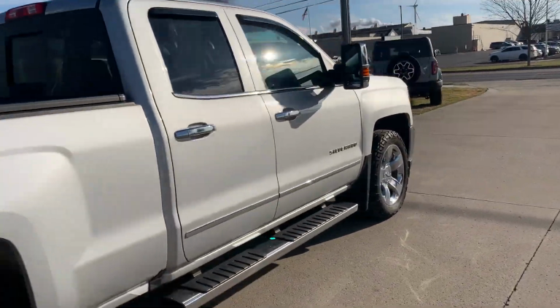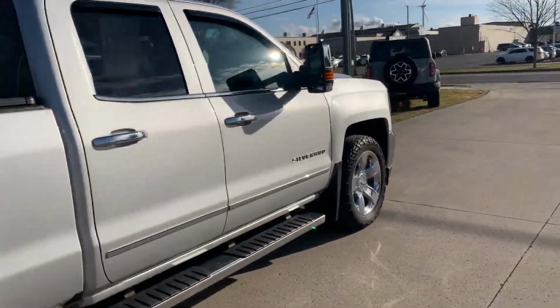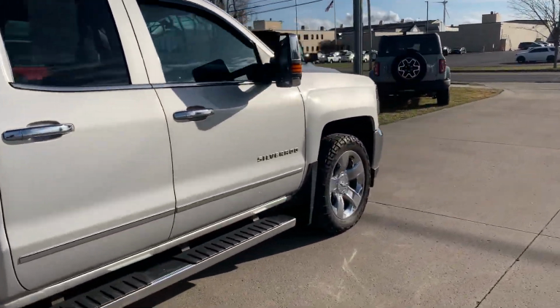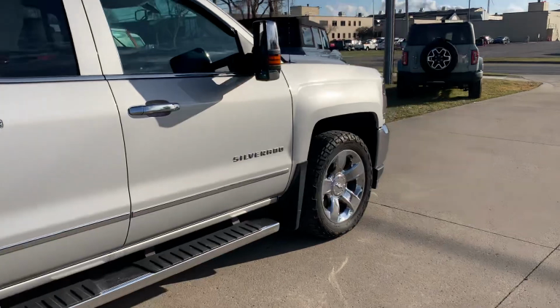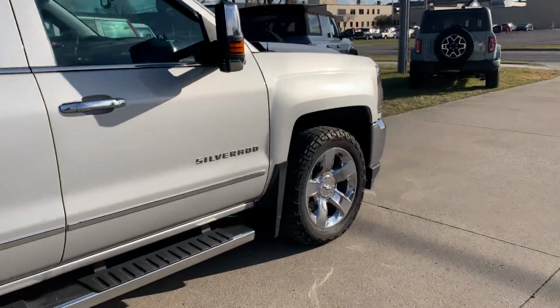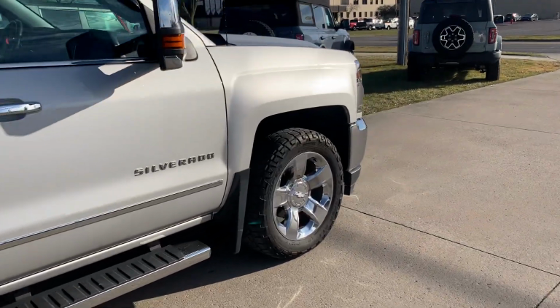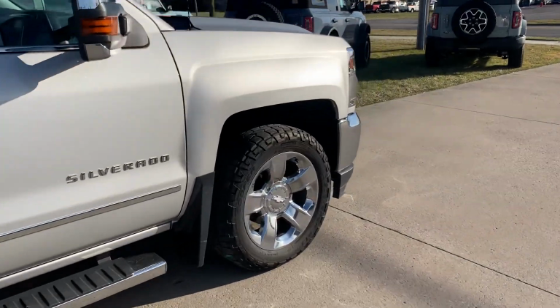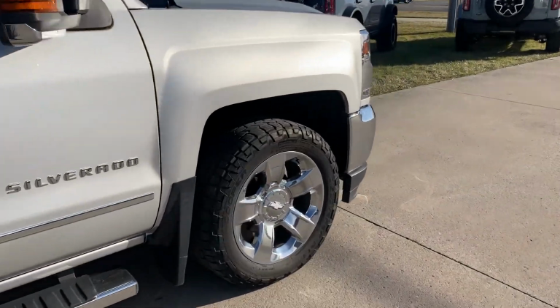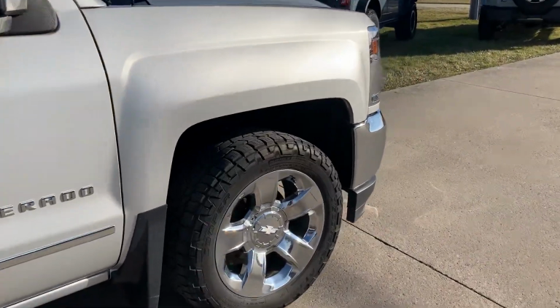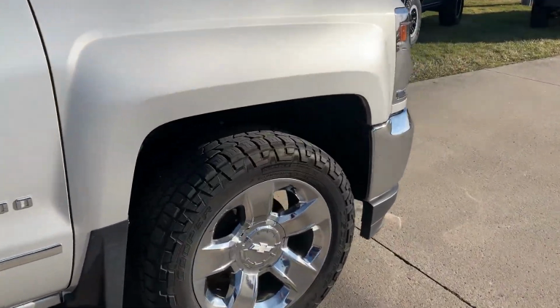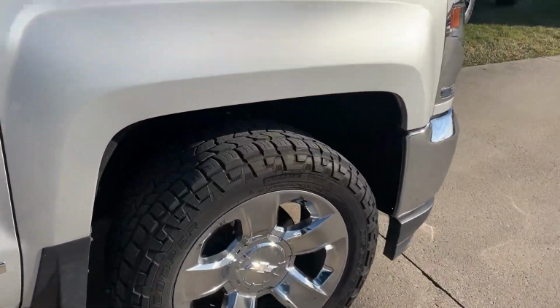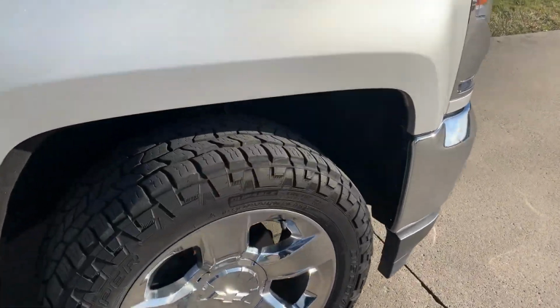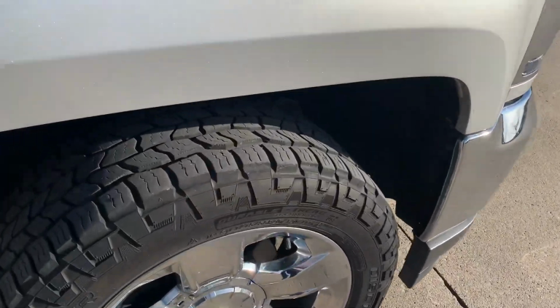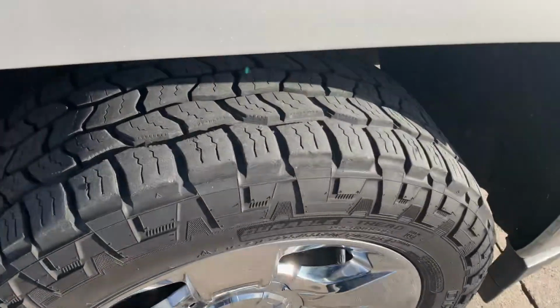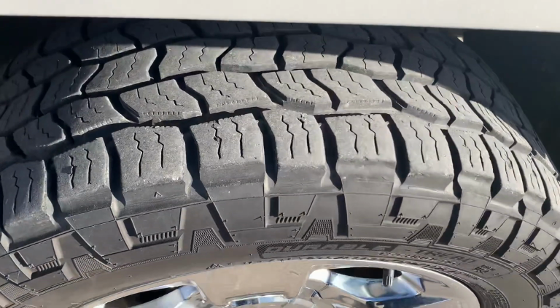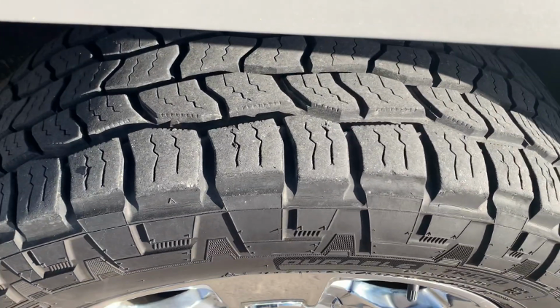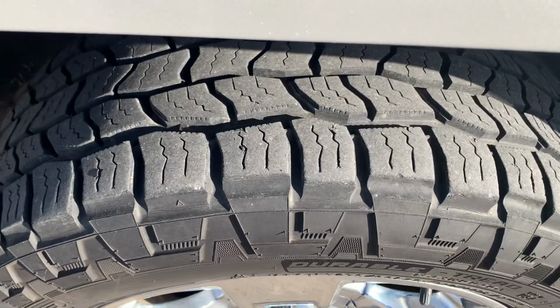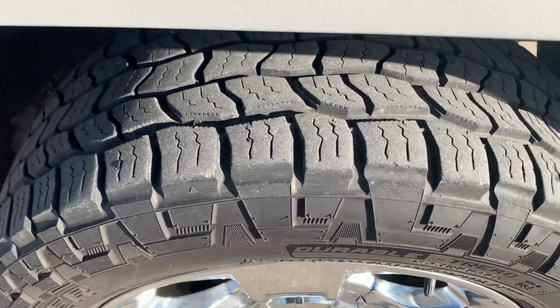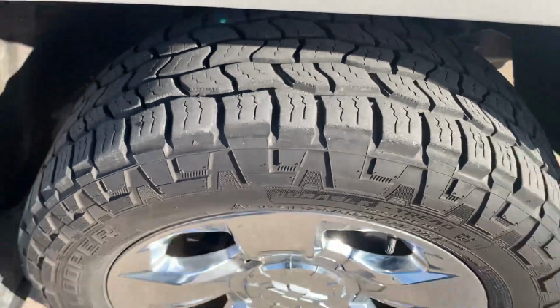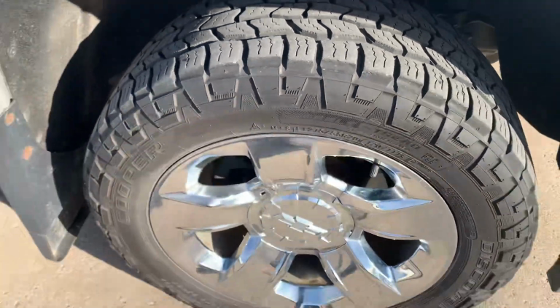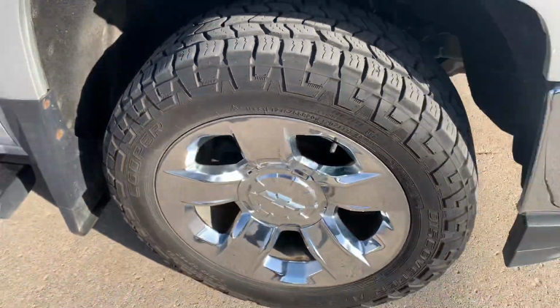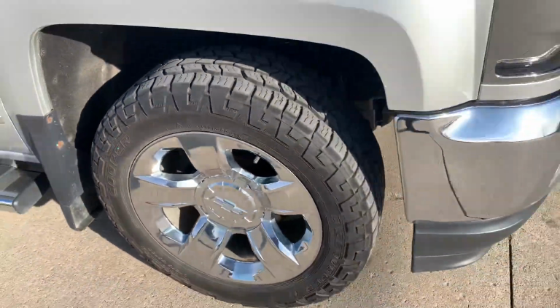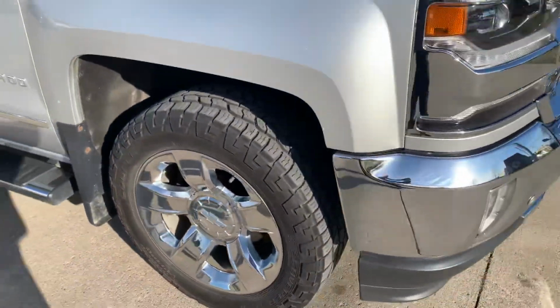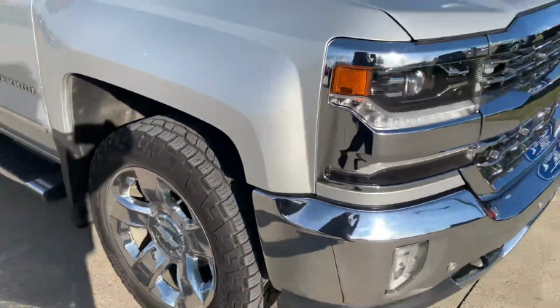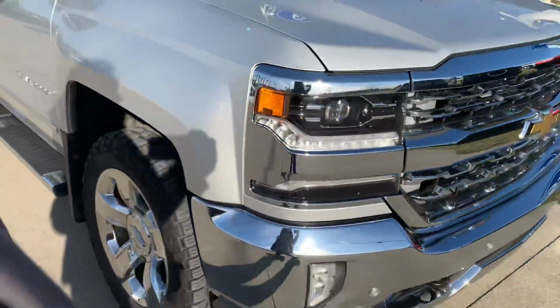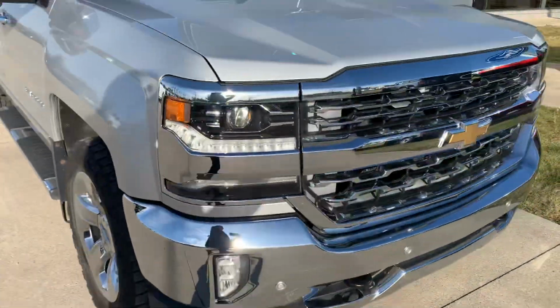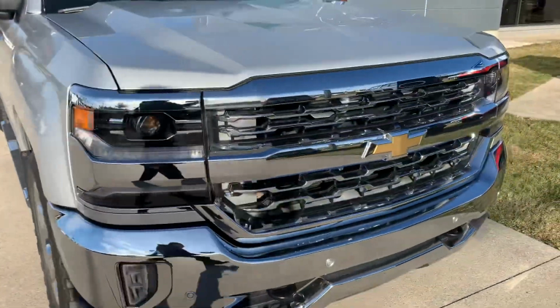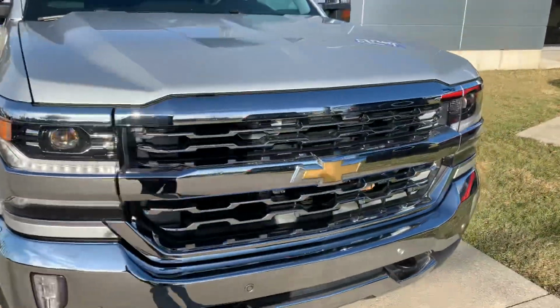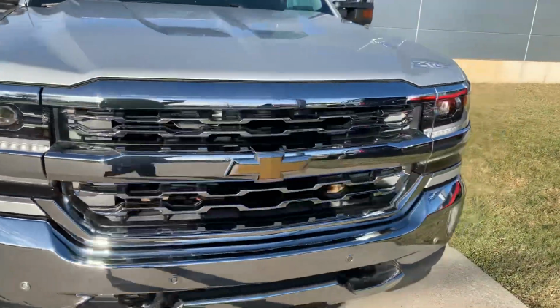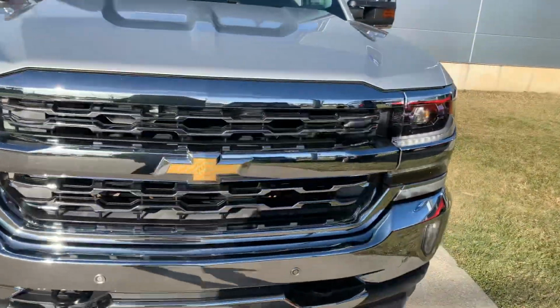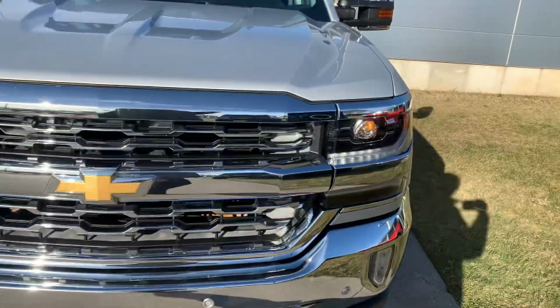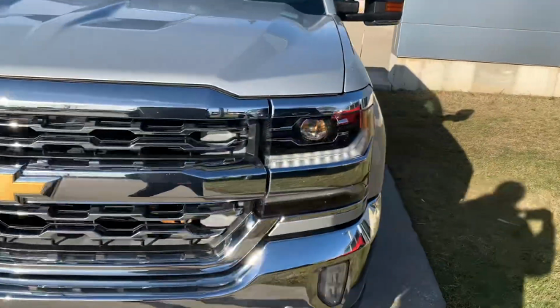The outside is in good shape. Tires look good all the way around. We'll go take a look at the inside.